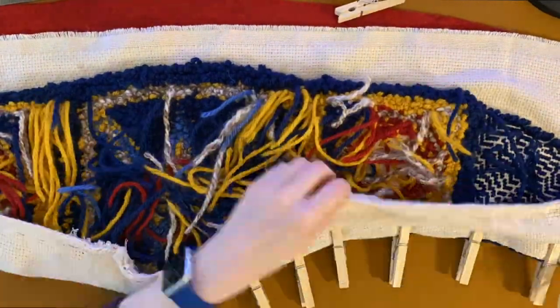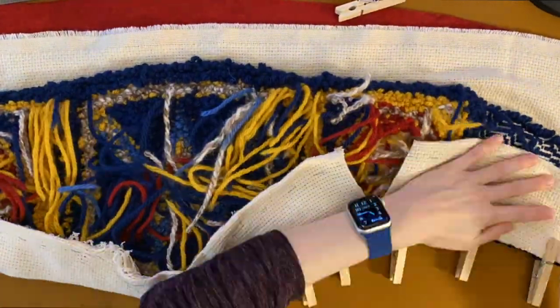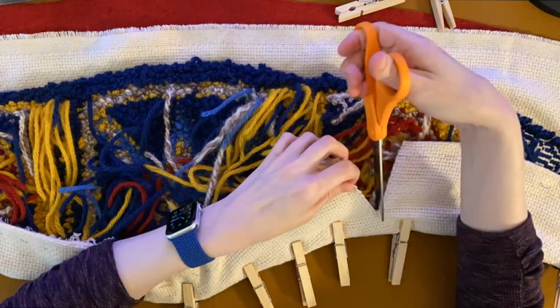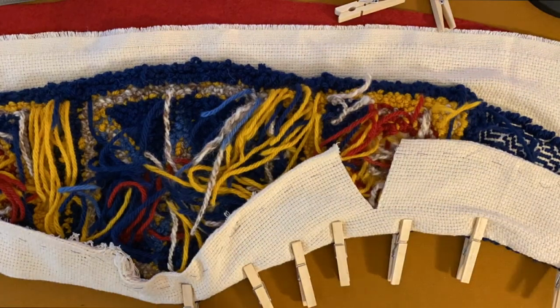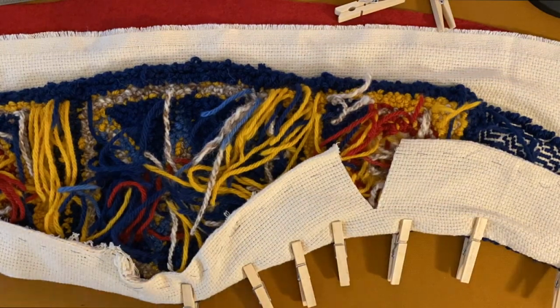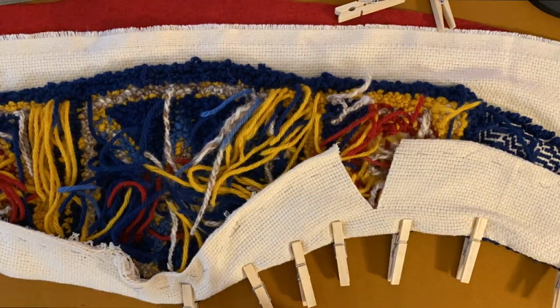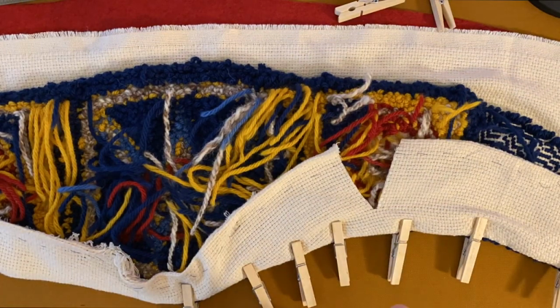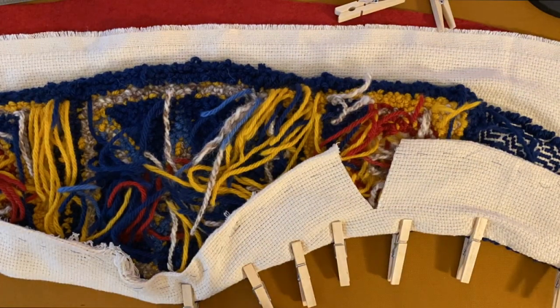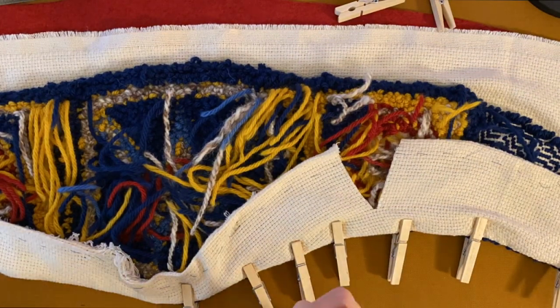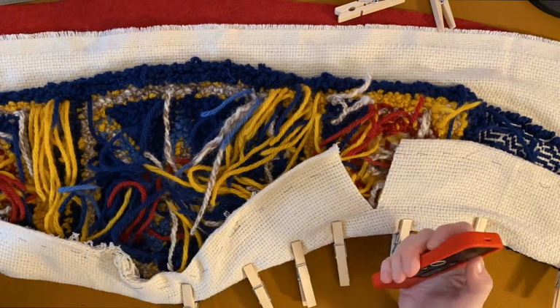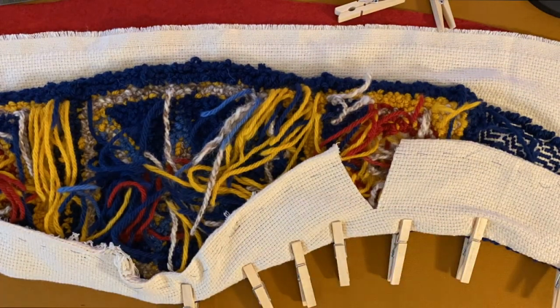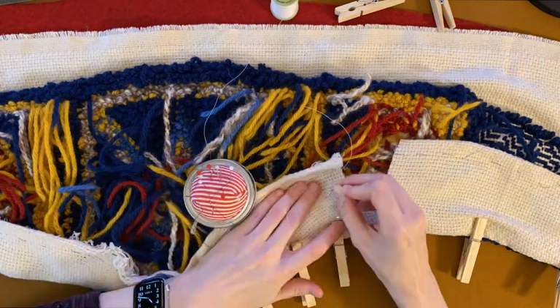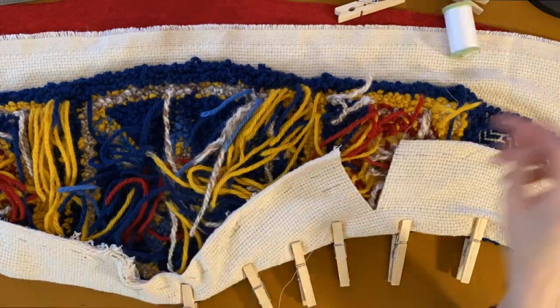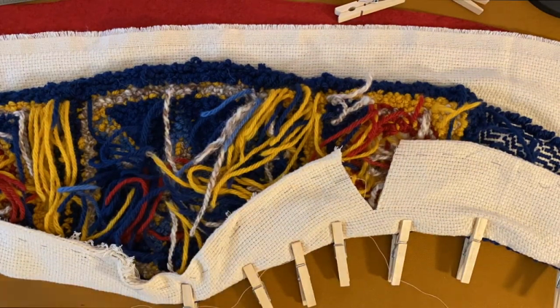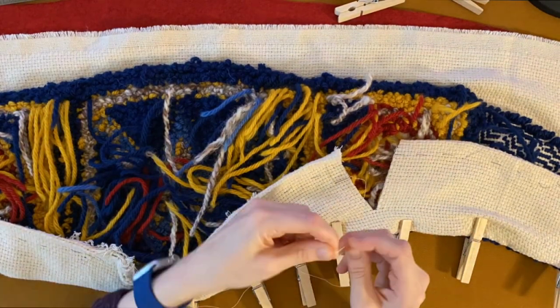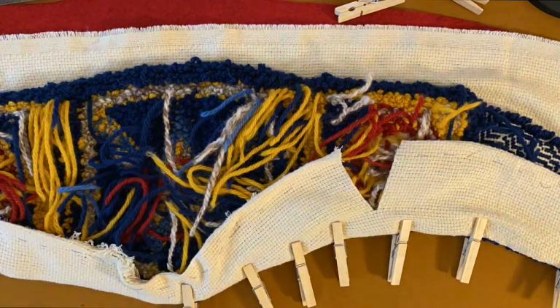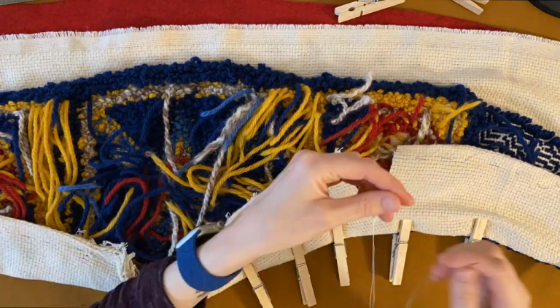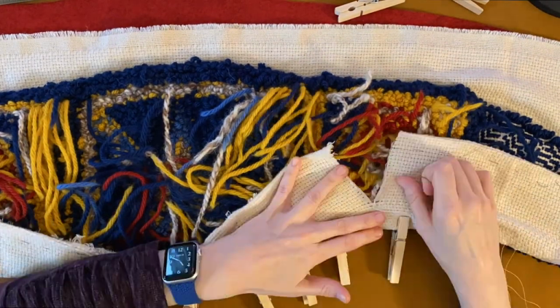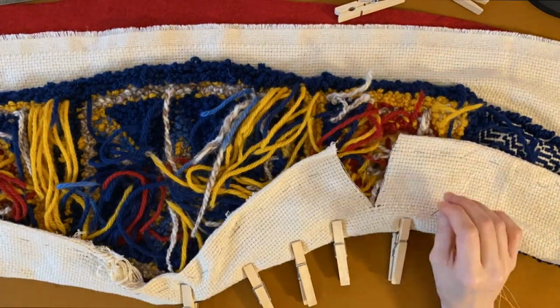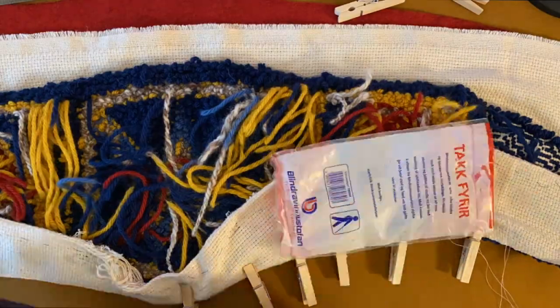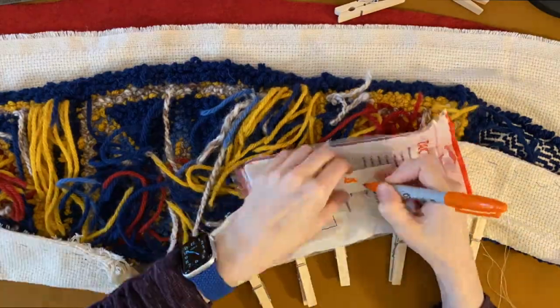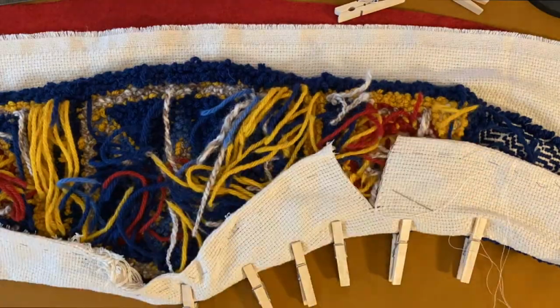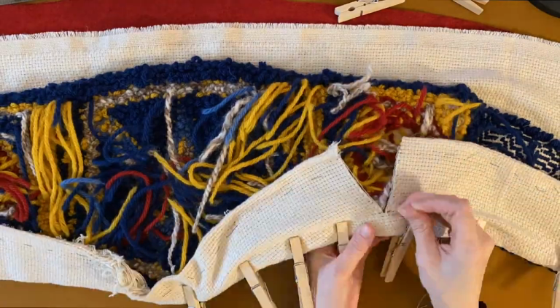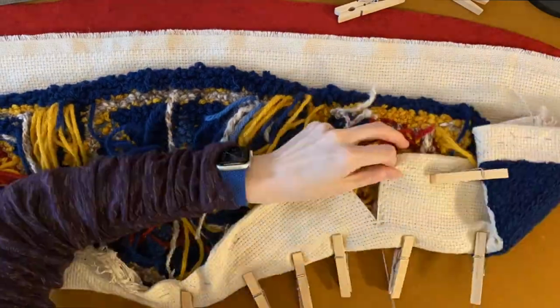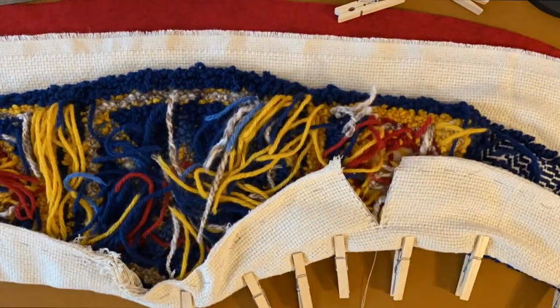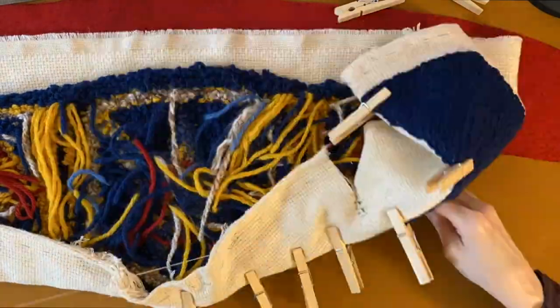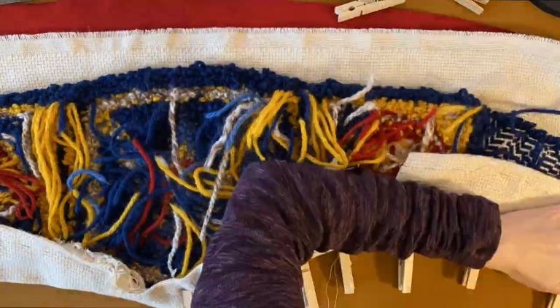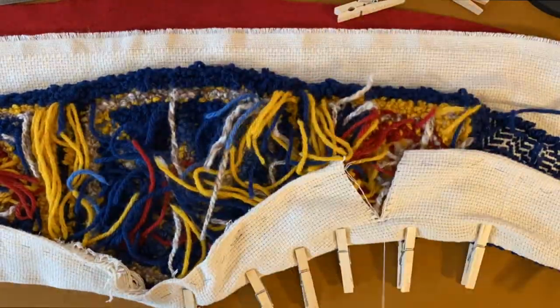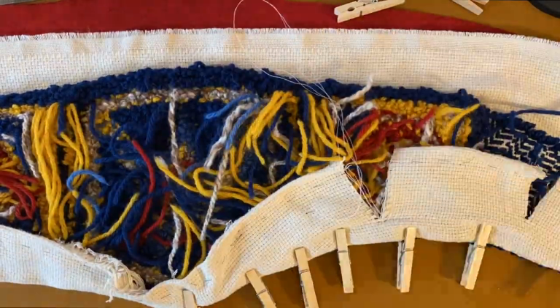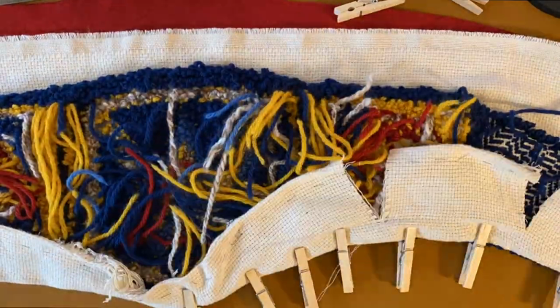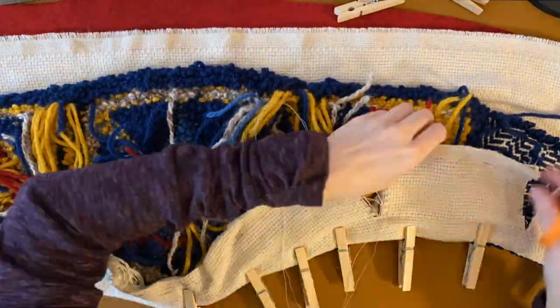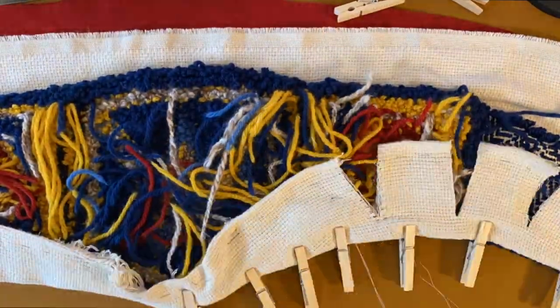Shifting back to my monk's cloth canvas, it was time to trim the excess seam allowance and tack it in place at the back of the work. I used hand sewing and just hid my stitches behind the yarn stitches — it worked great and was an easy way to zhuzh some yarn into place here and there as well.